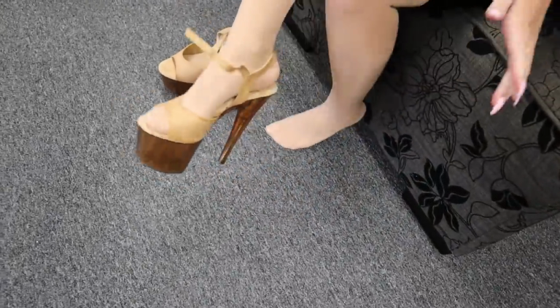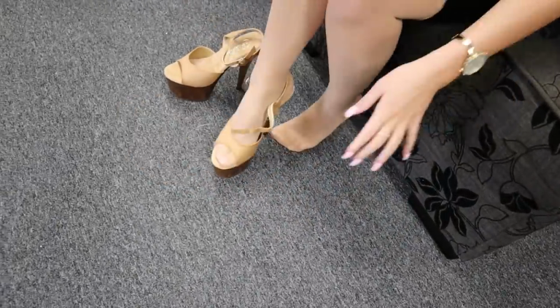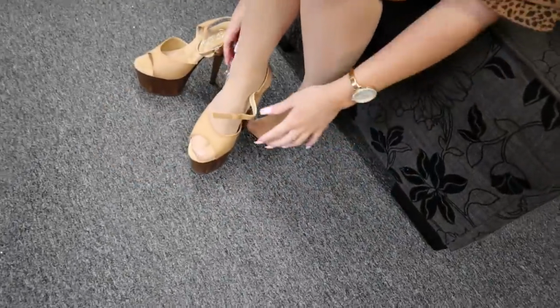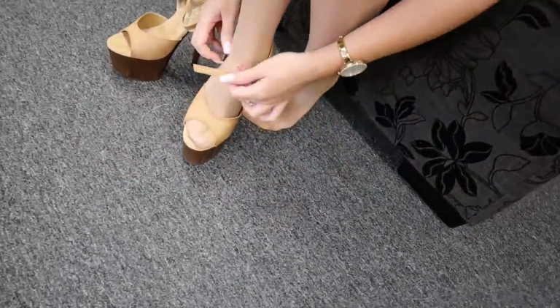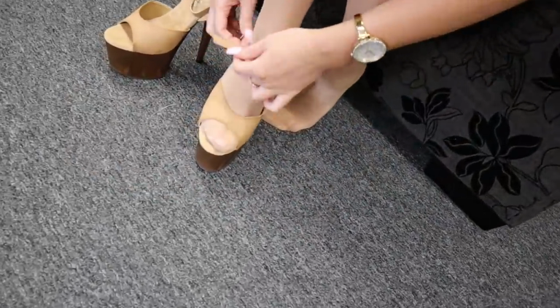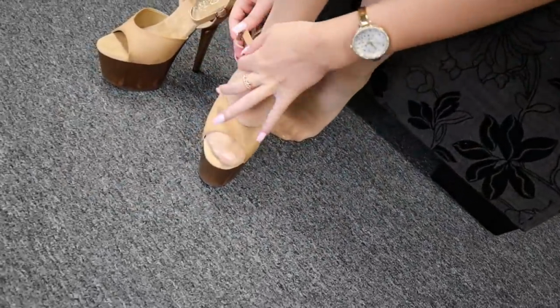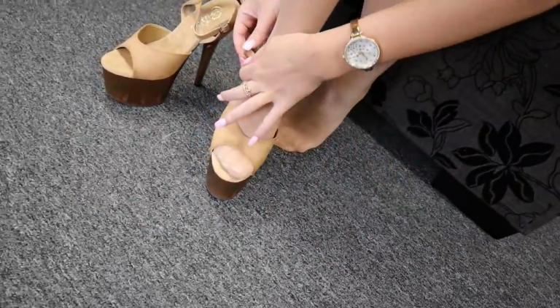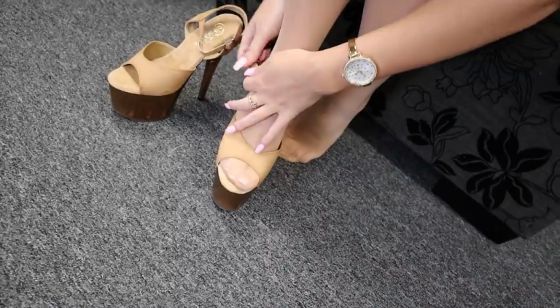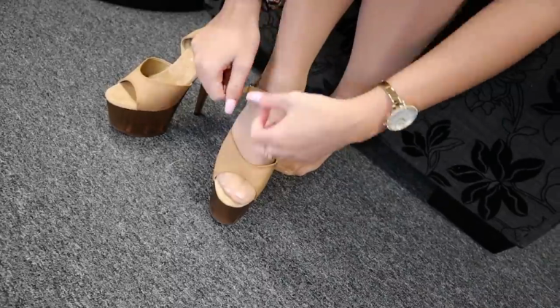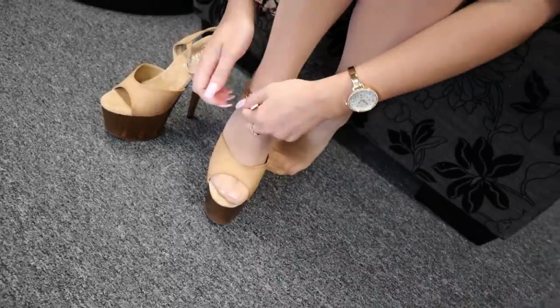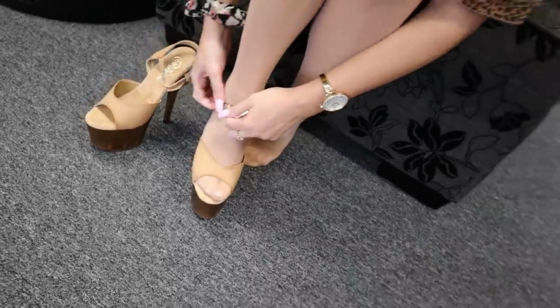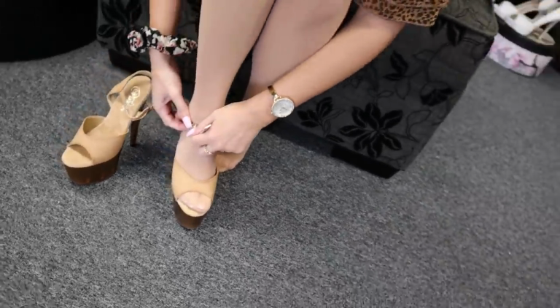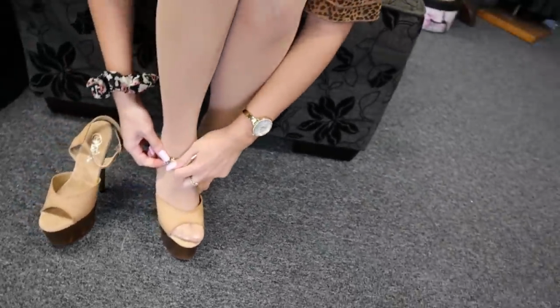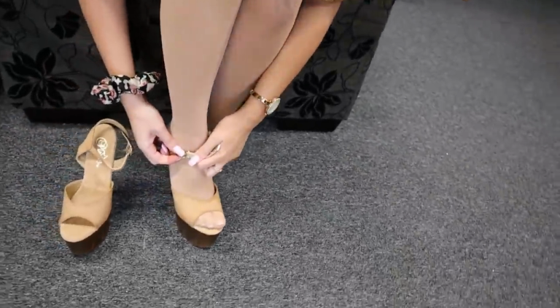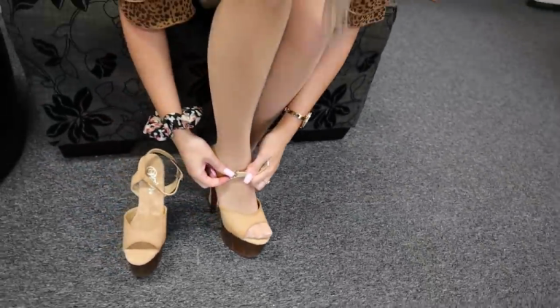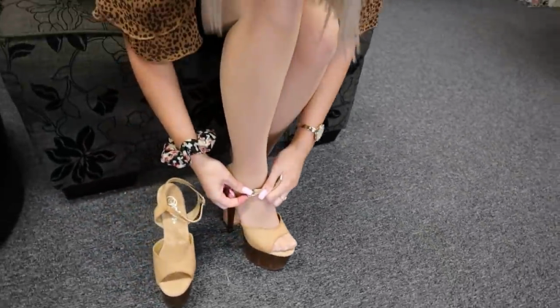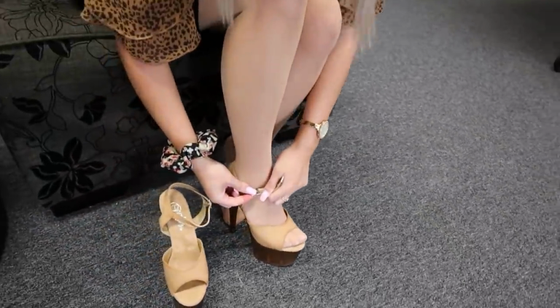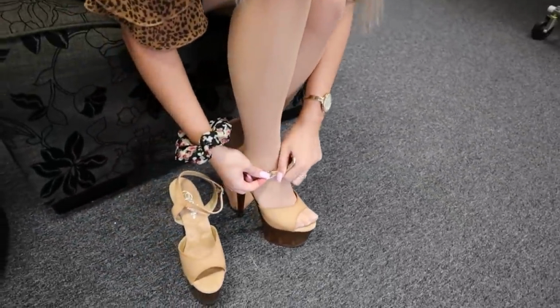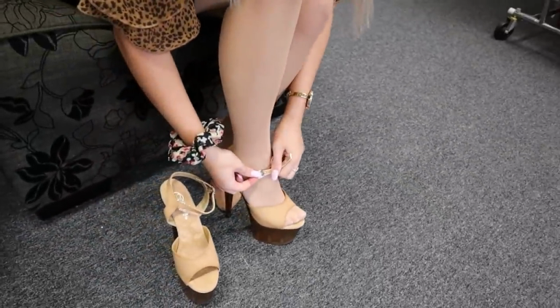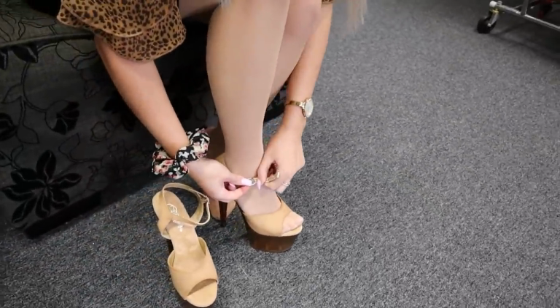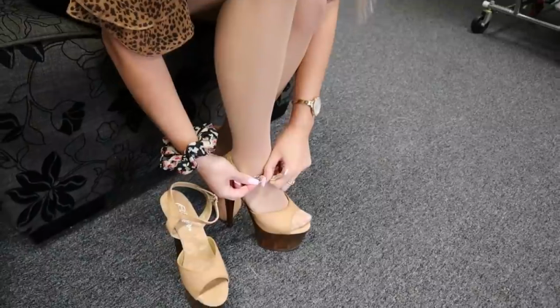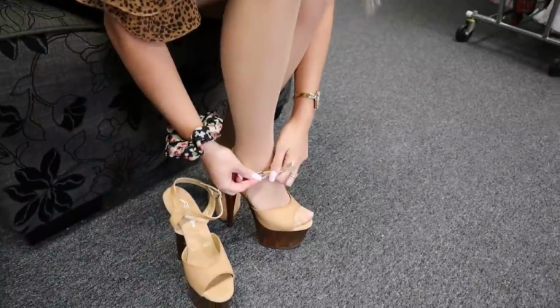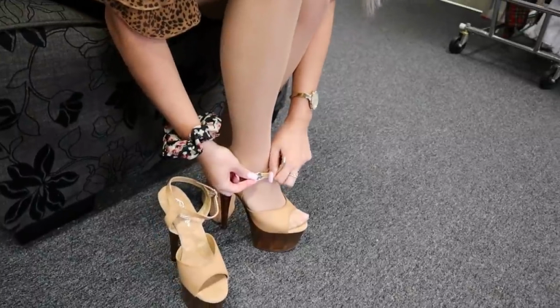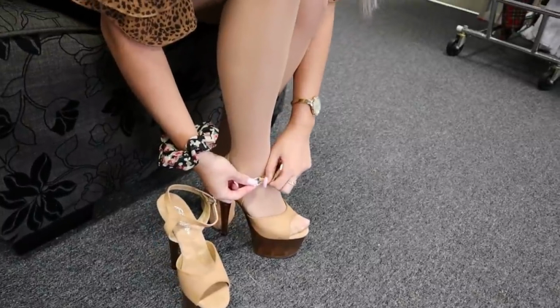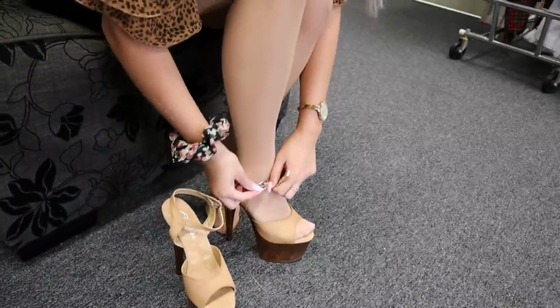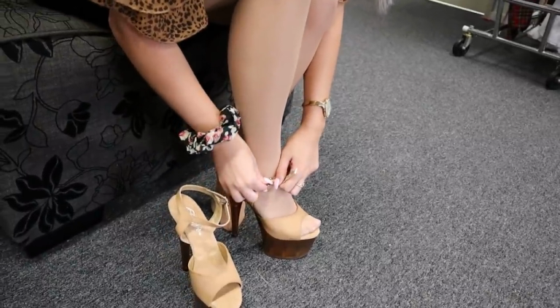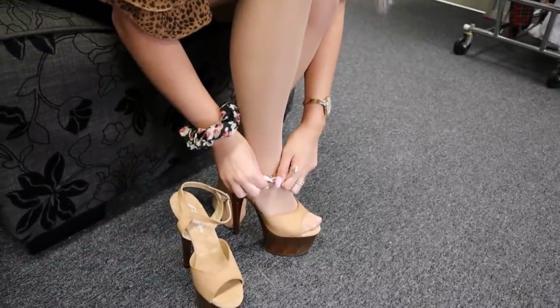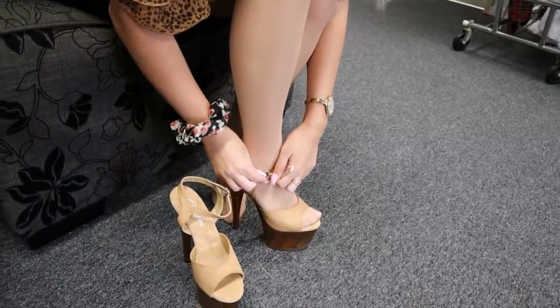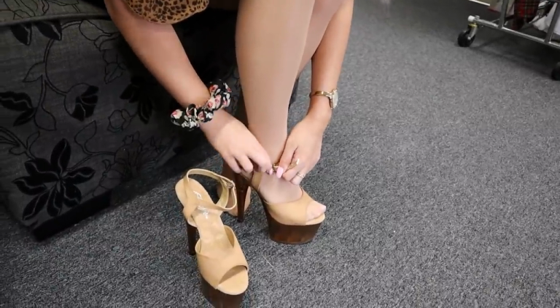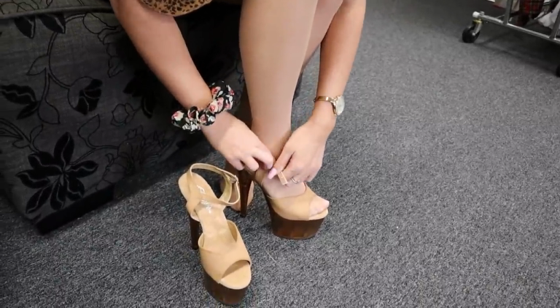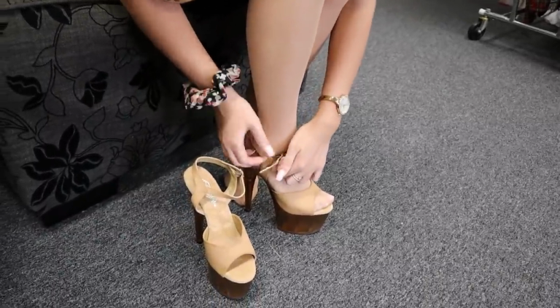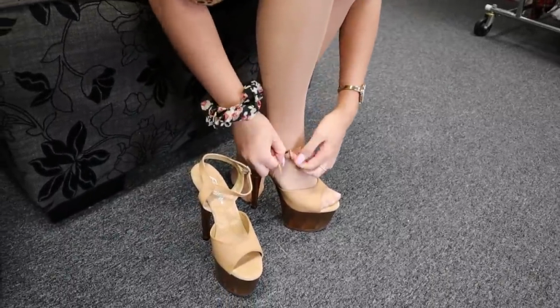I actually really like this colour. I'm normally not a massive fan of beige heels, but these are actually quite nice. I'm just going to pop them on.